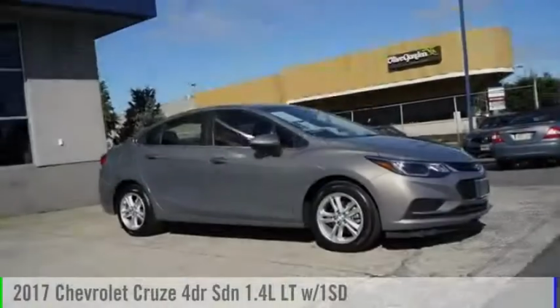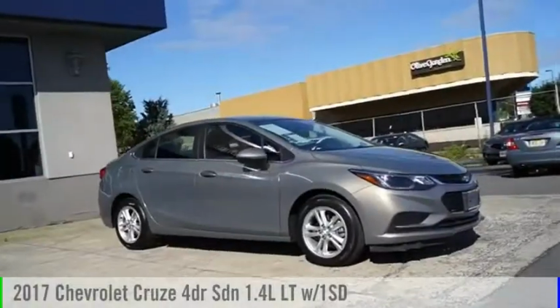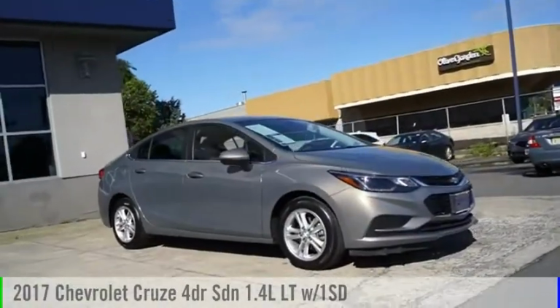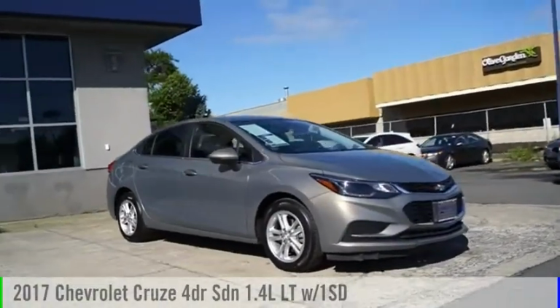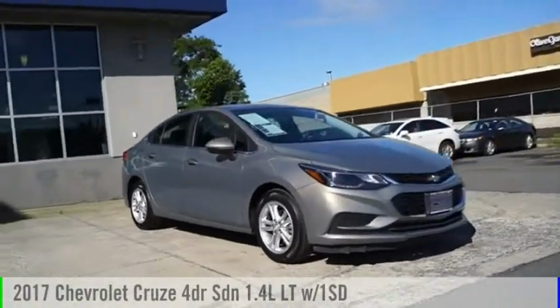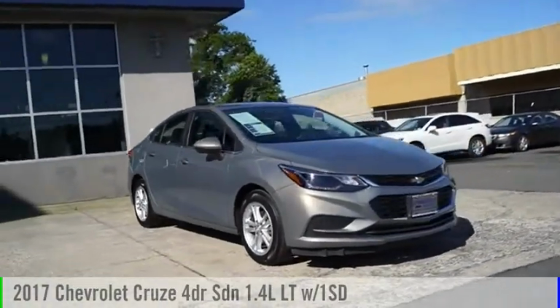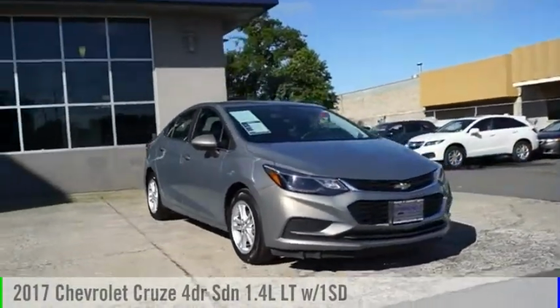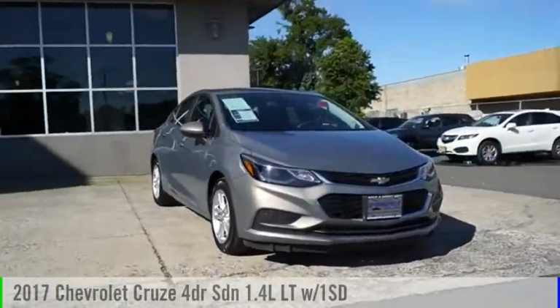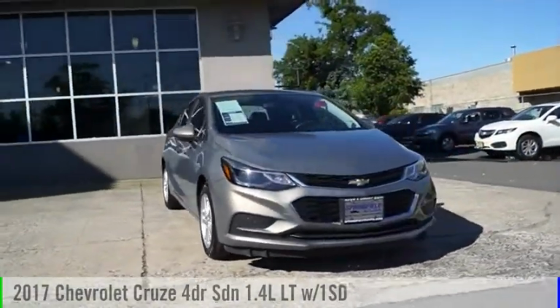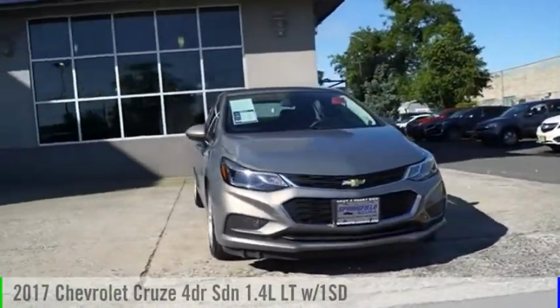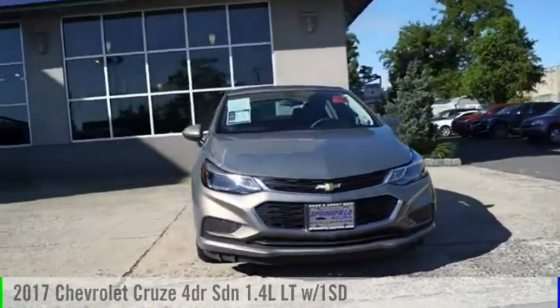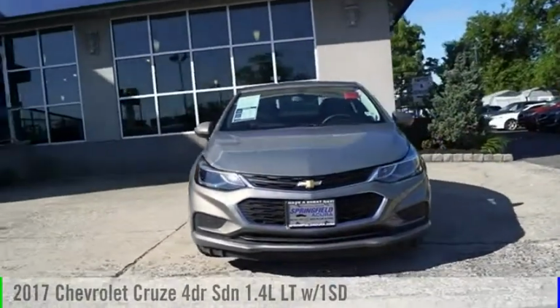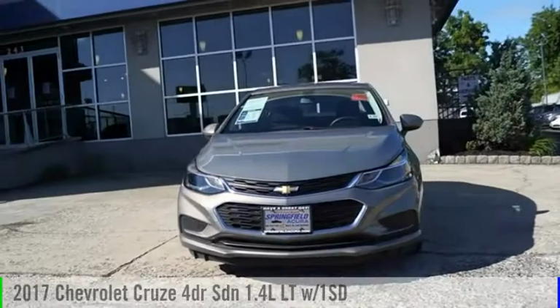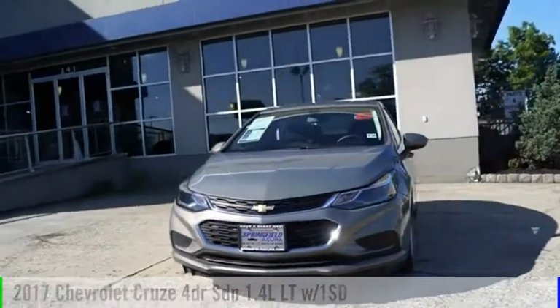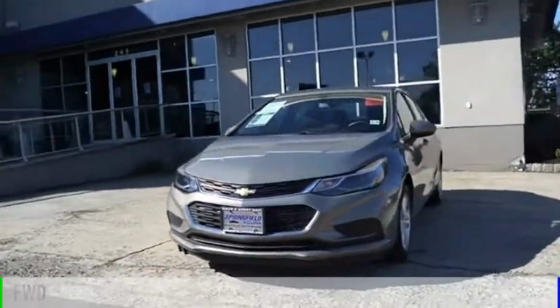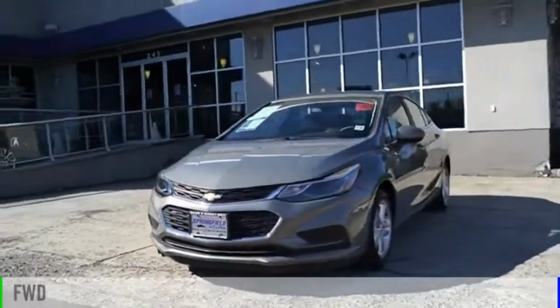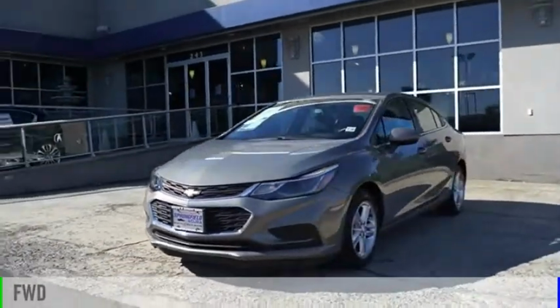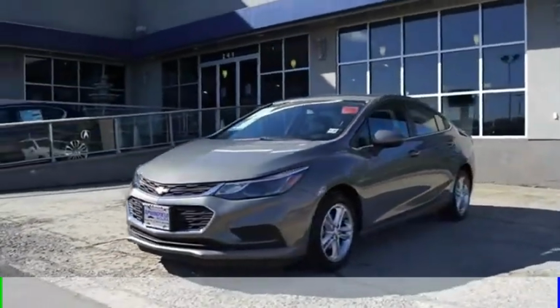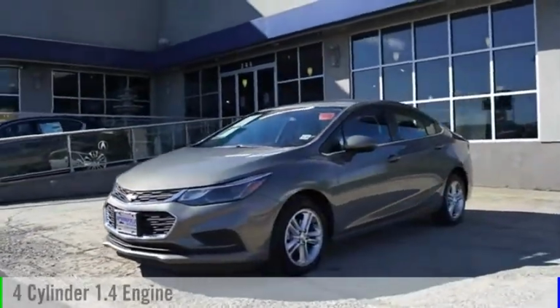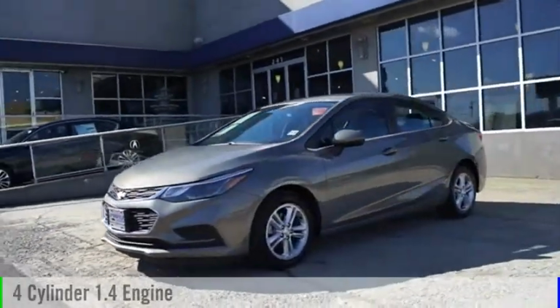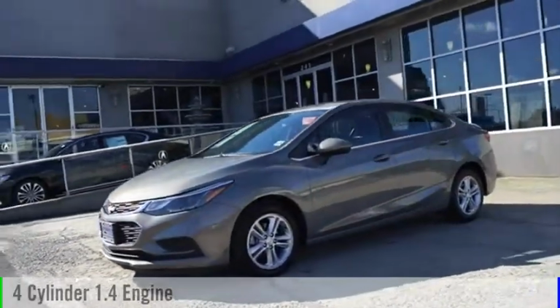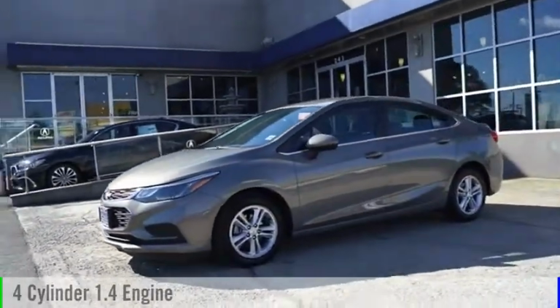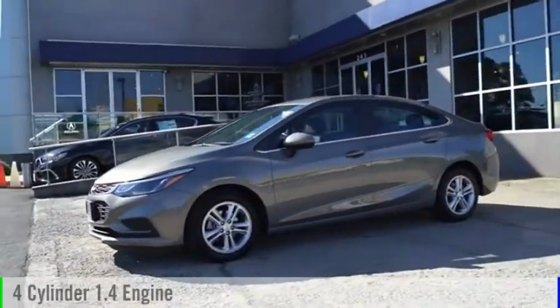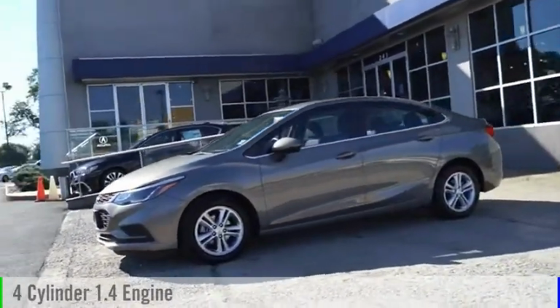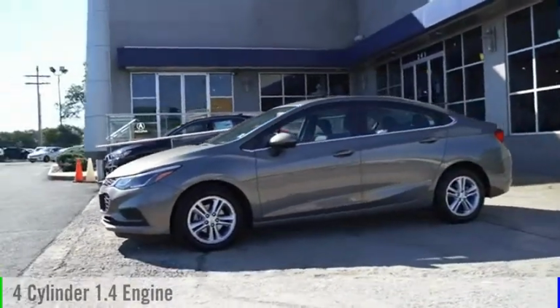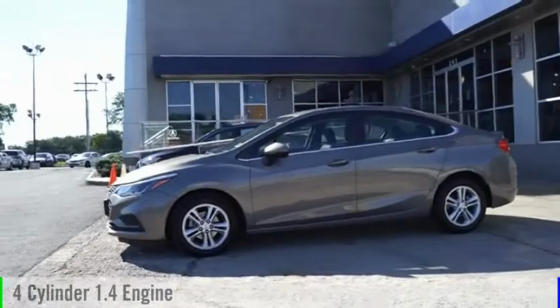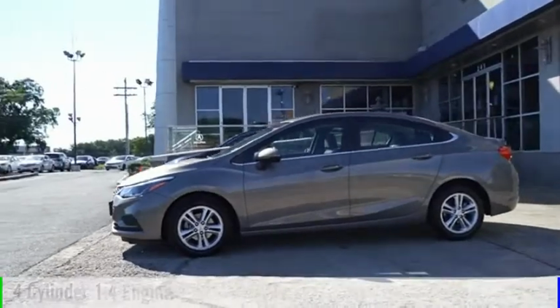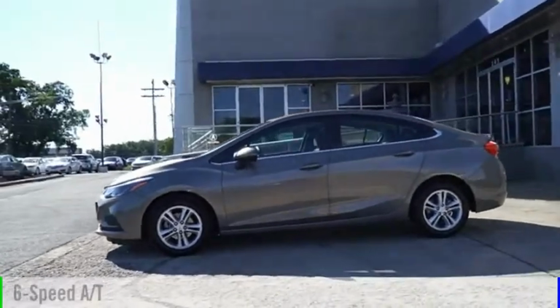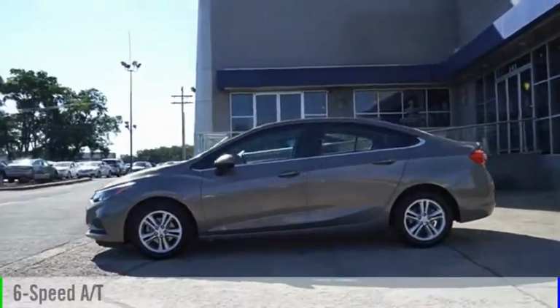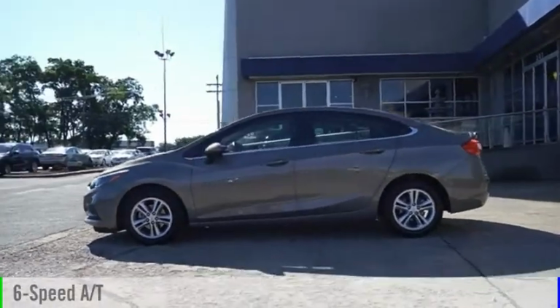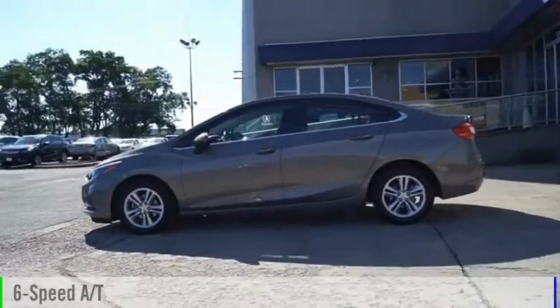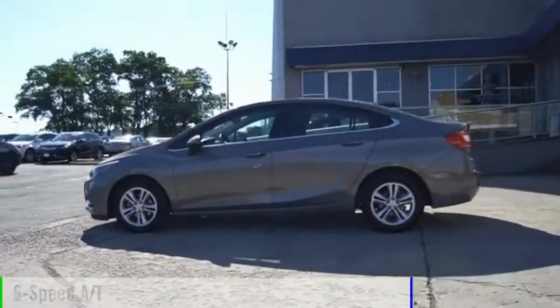Stop by and take a look at the 2017 Cruze. This vehicle is powered by a front wheel drive, four cylinder, 1.4 liter engine, and comes with a six speed automatic transmission.